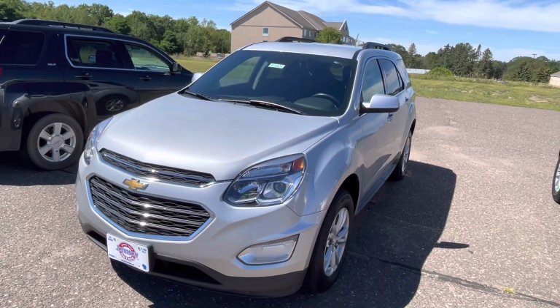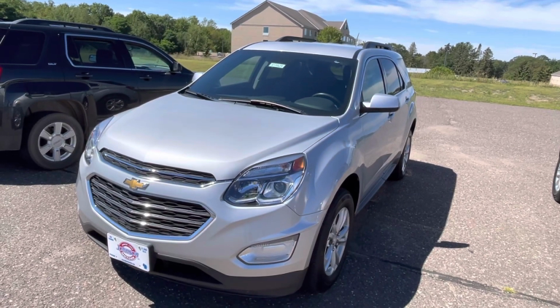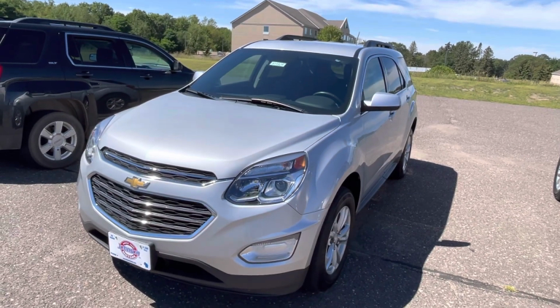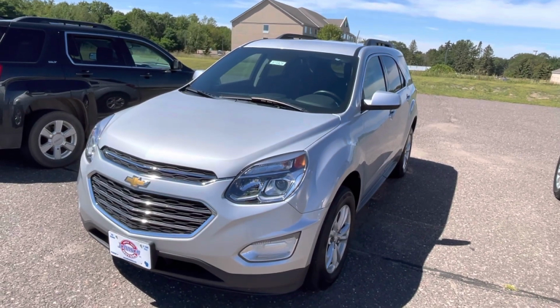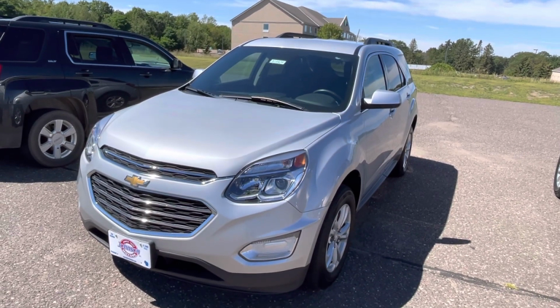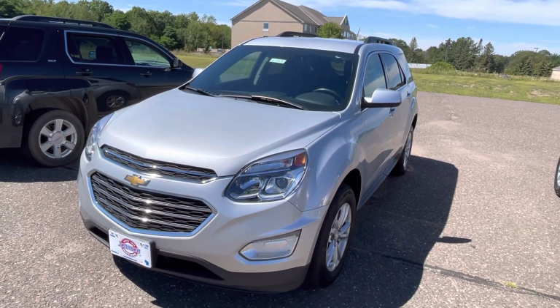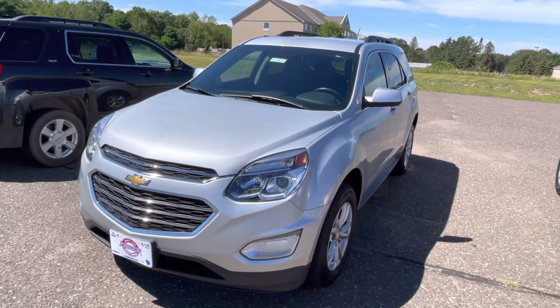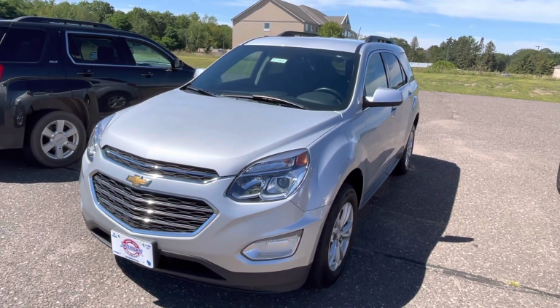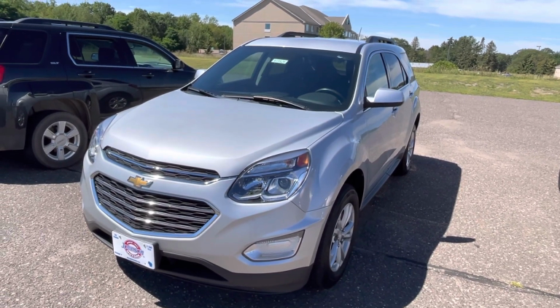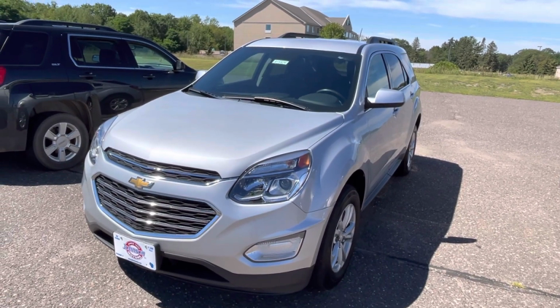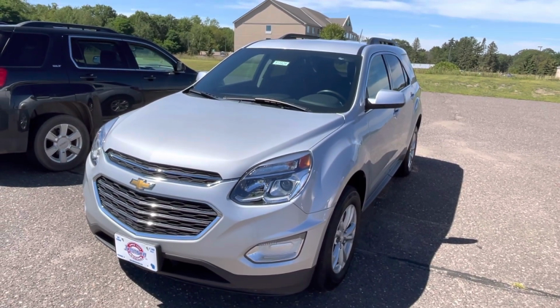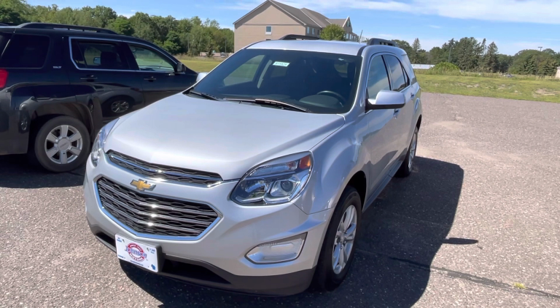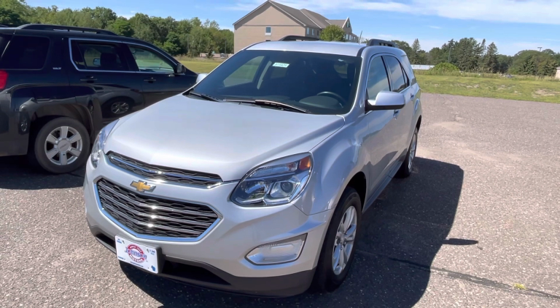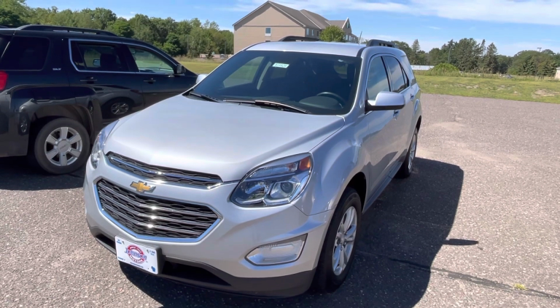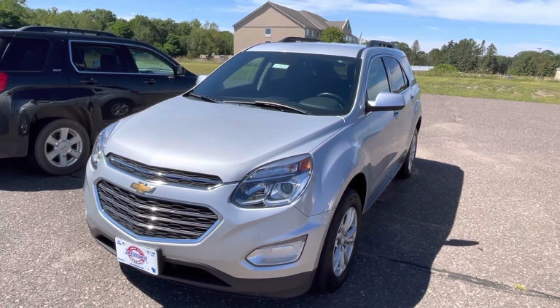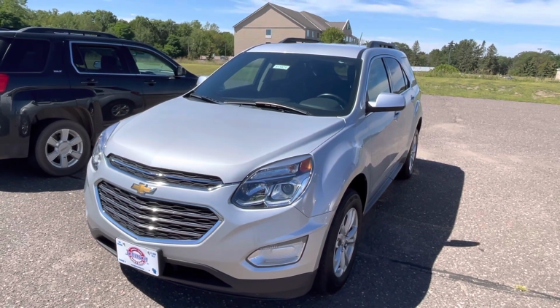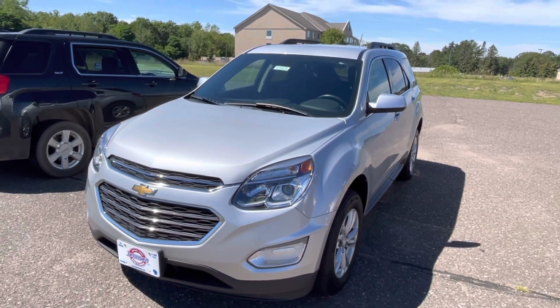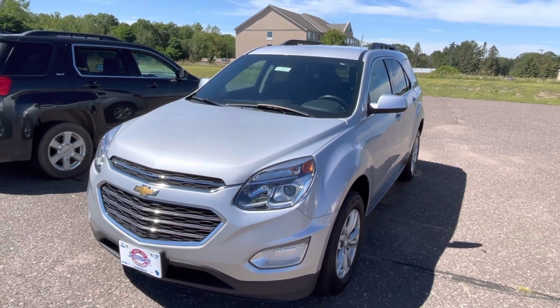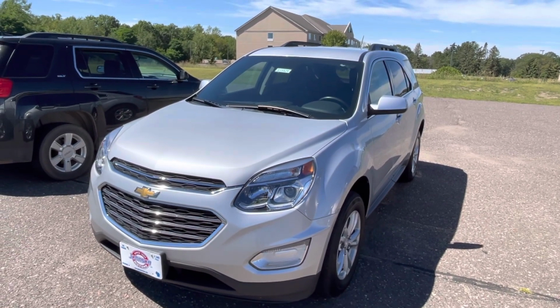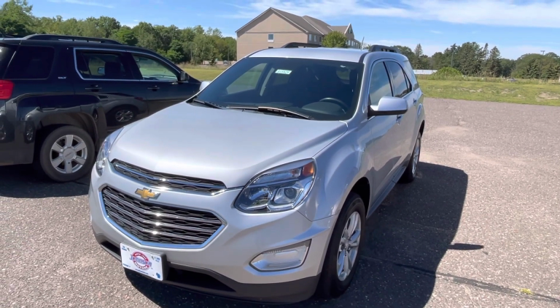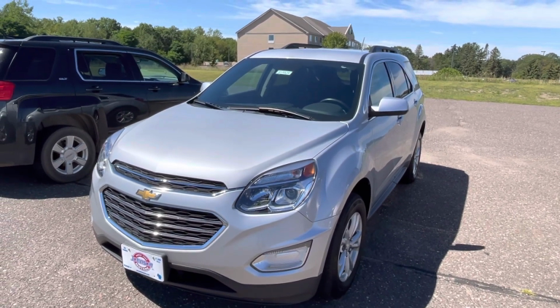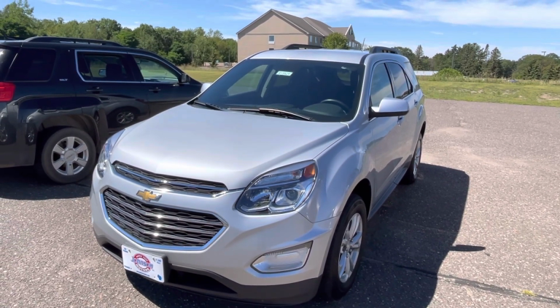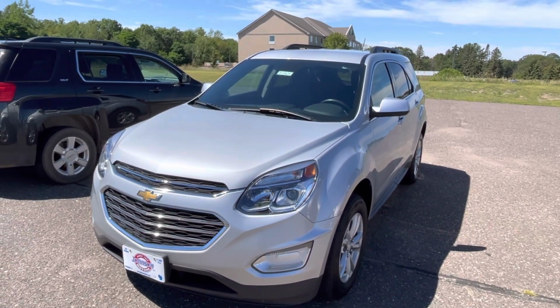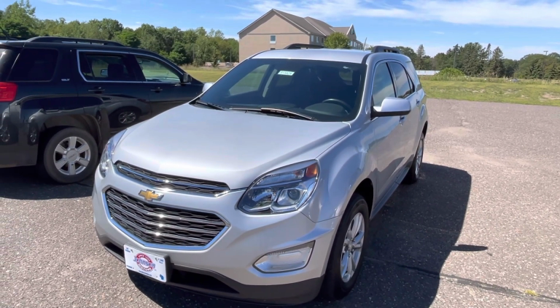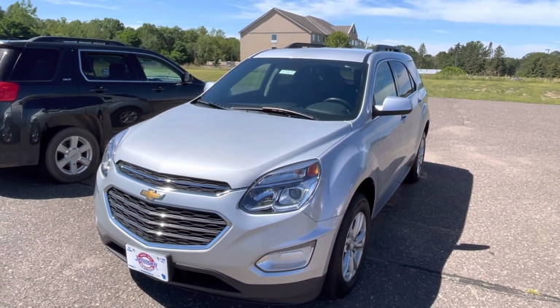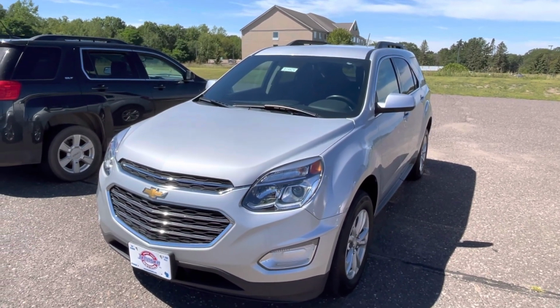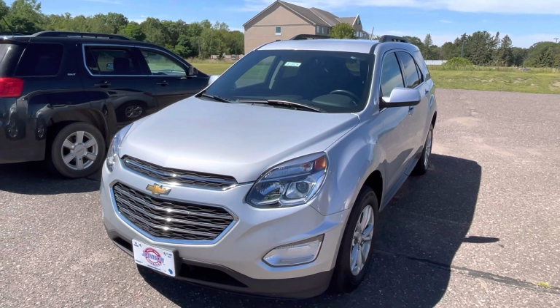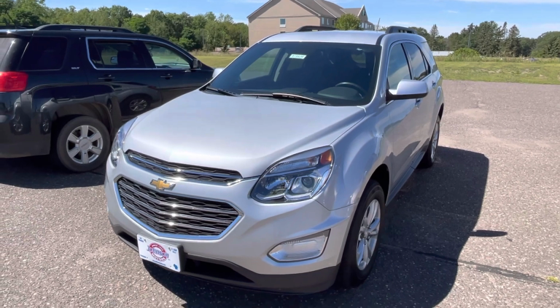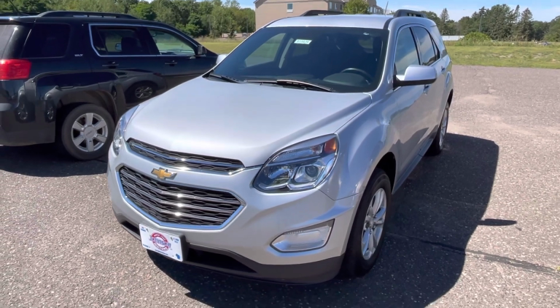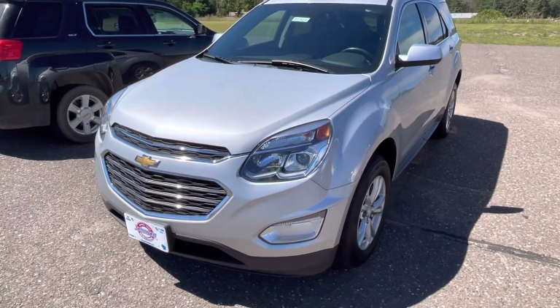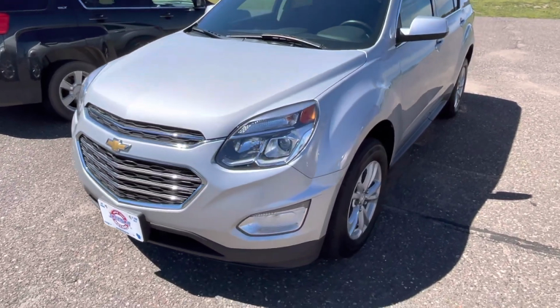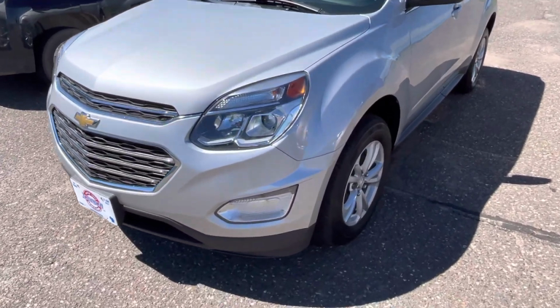Hello, it's Darren Nelson here at Johnson Motor St. Croix Falls. We have this 2017 Chevrolet Equinox LT with a 3.6 liter V6 motor in it. About 64,000 miles on it.